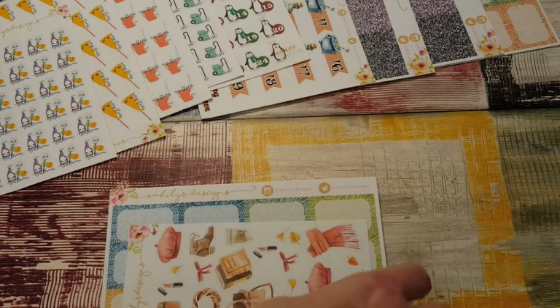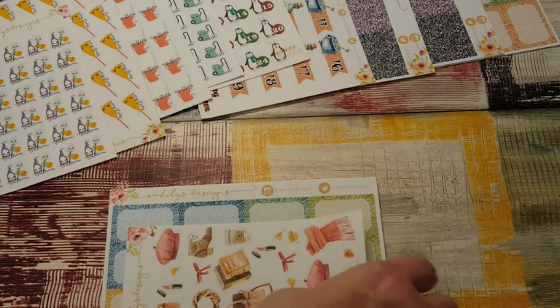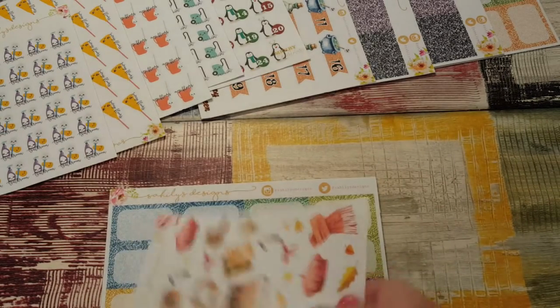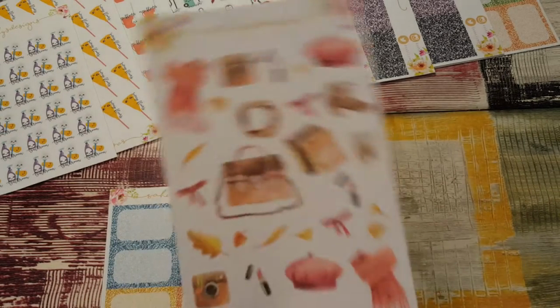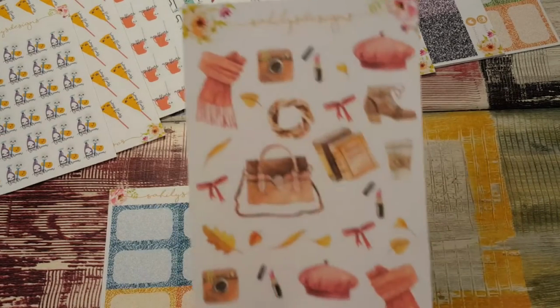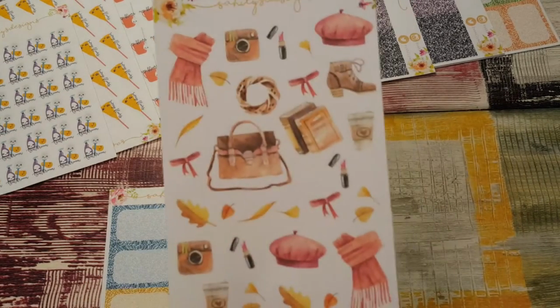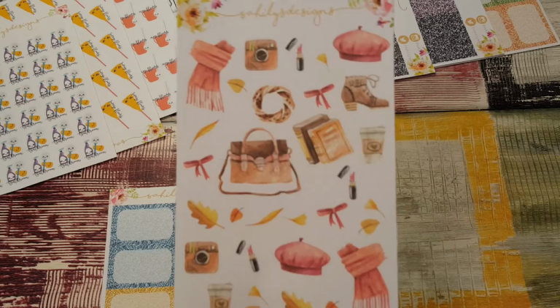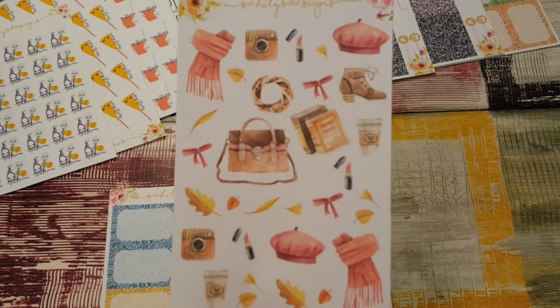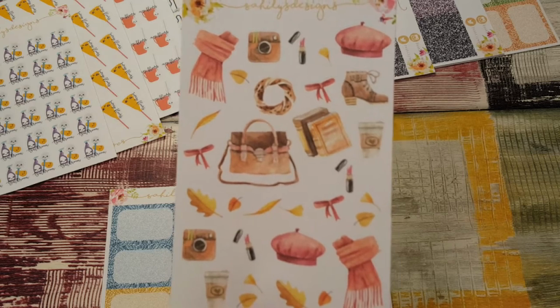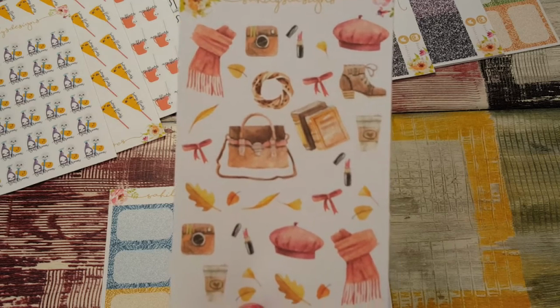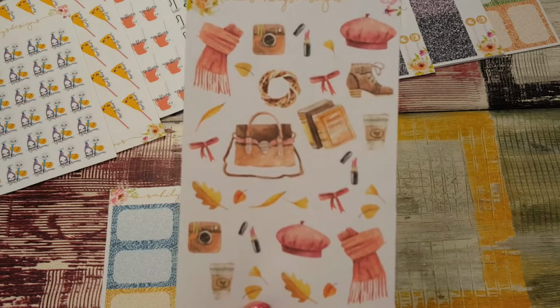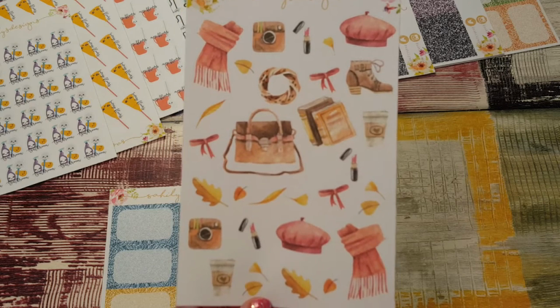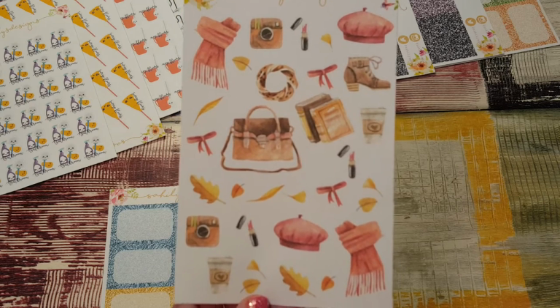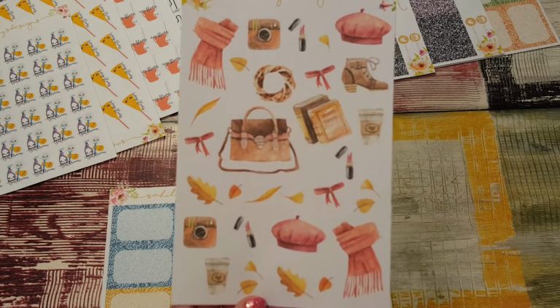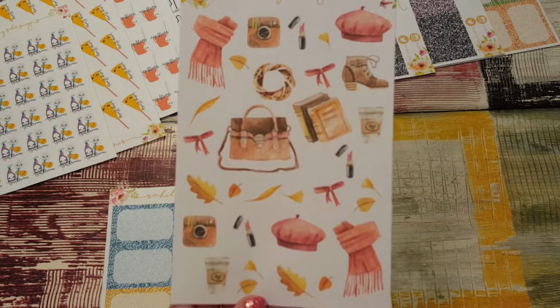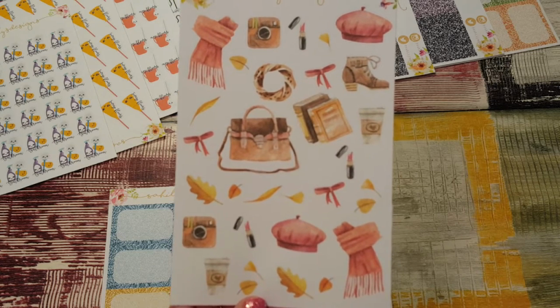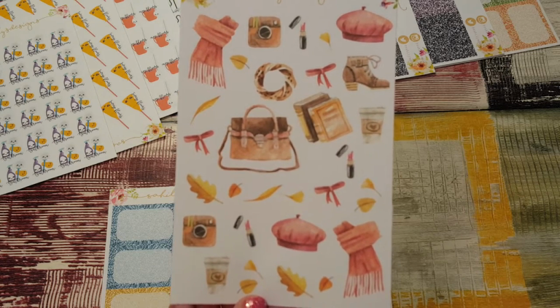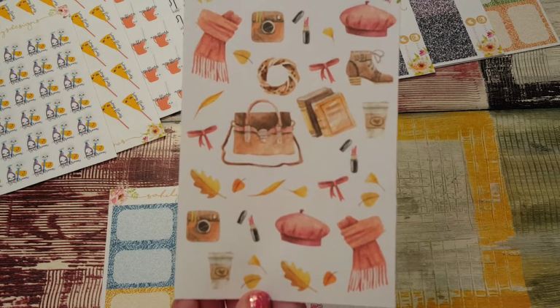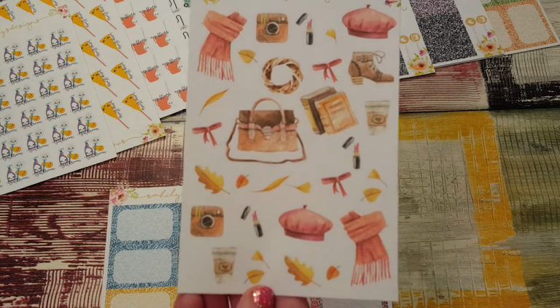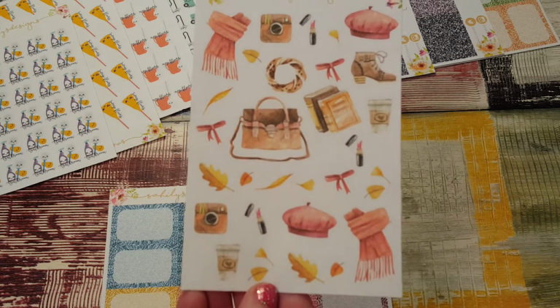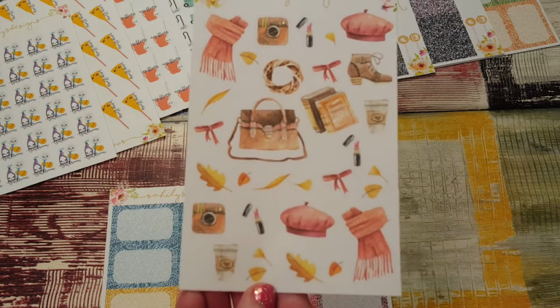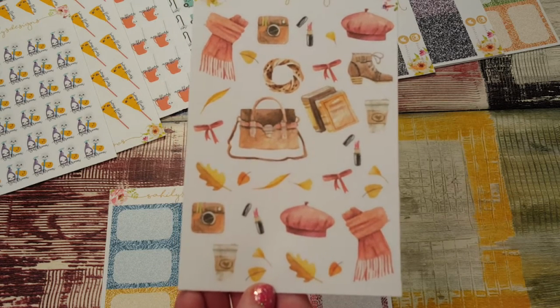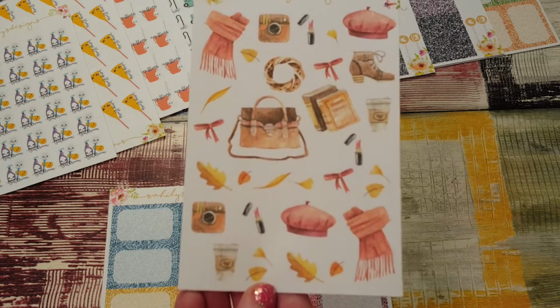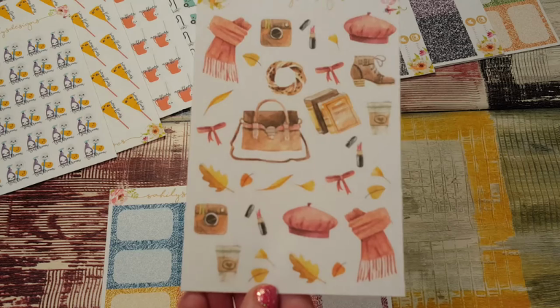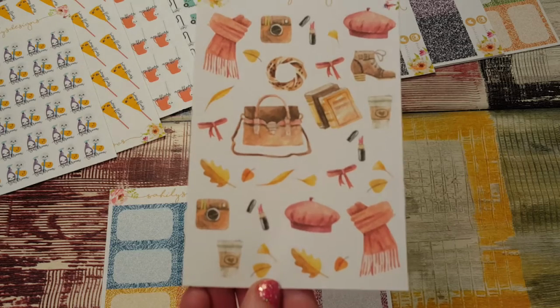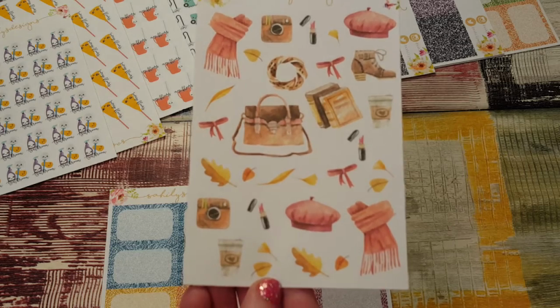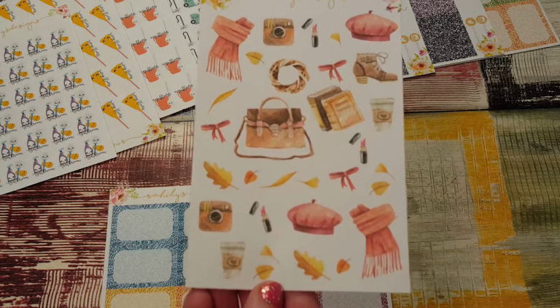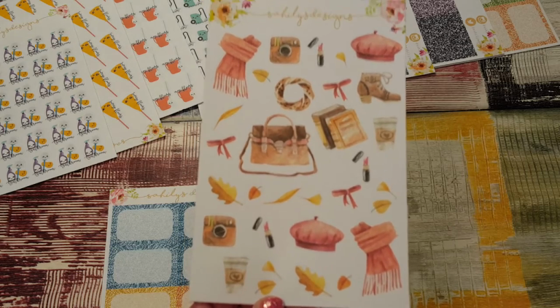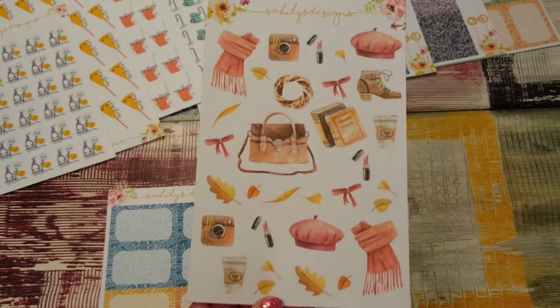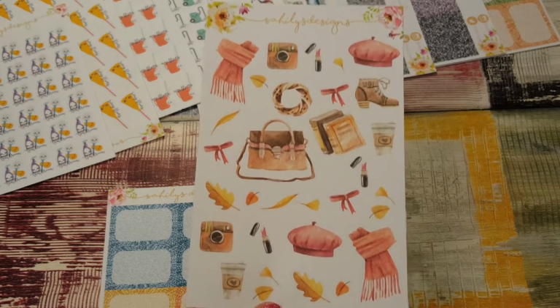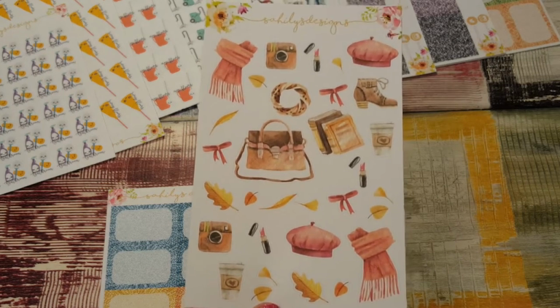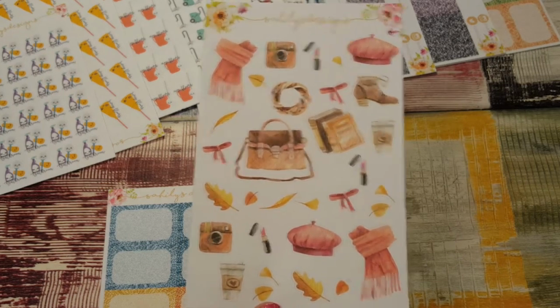She threw in this really cute fall deco — I love it. It has the scarf and boots, little wreath, purse, leaves, lipstick, and coffee. So, so cute.